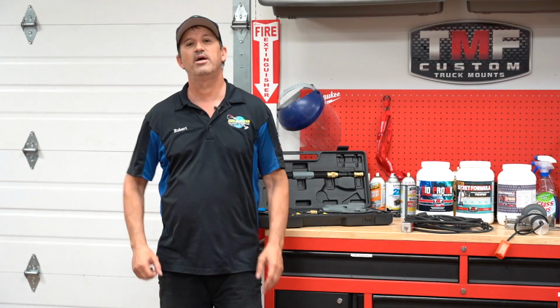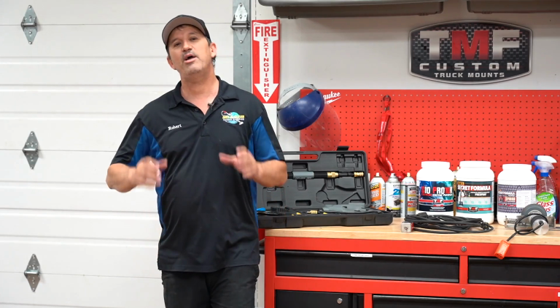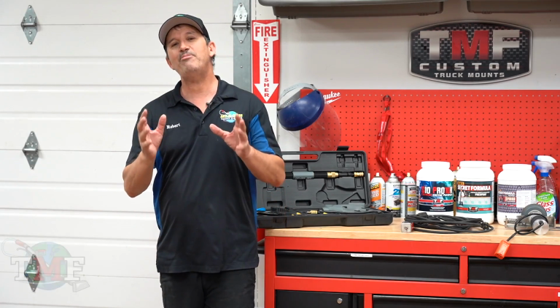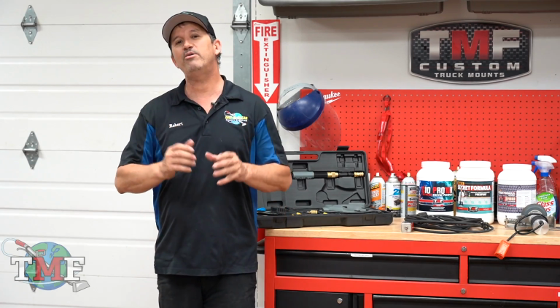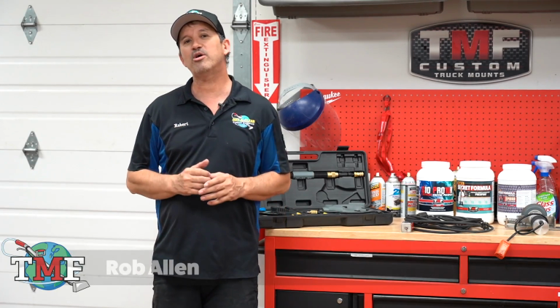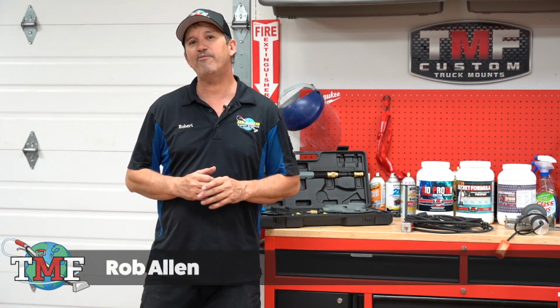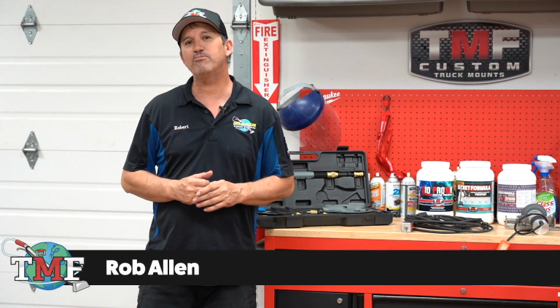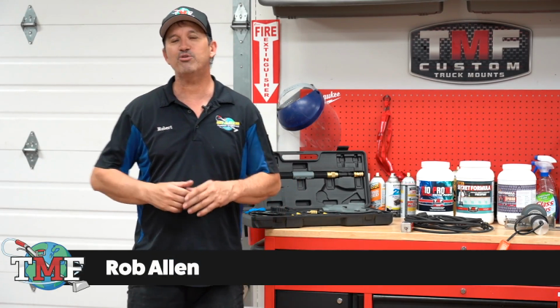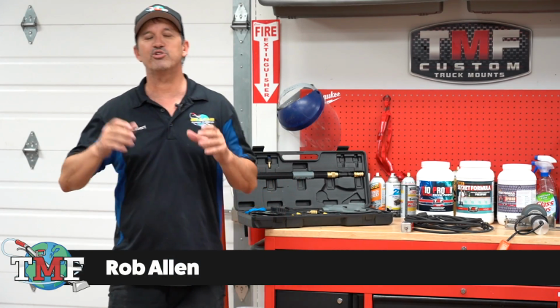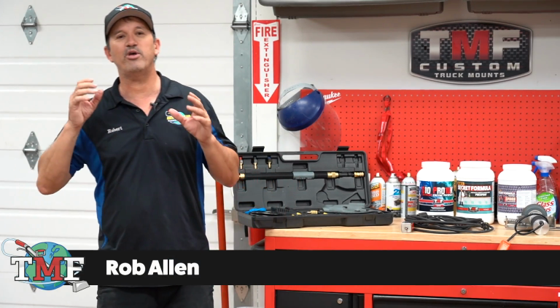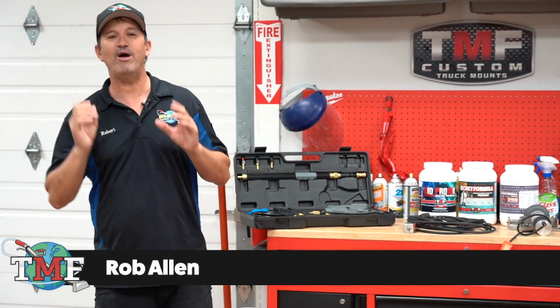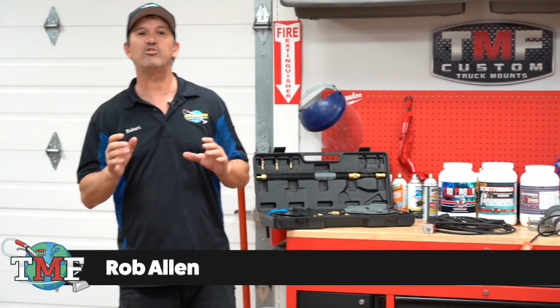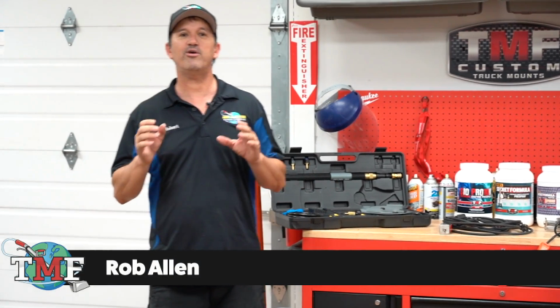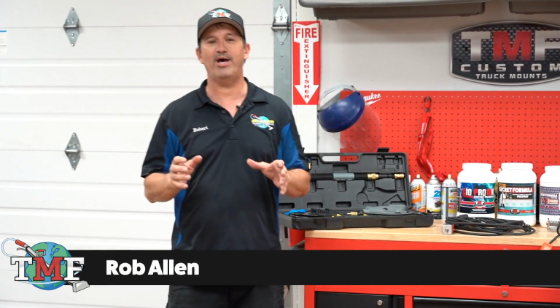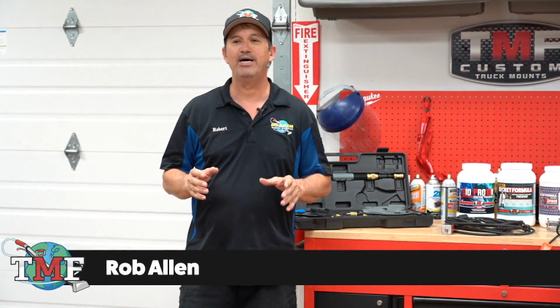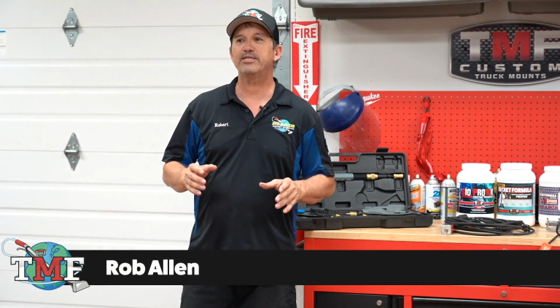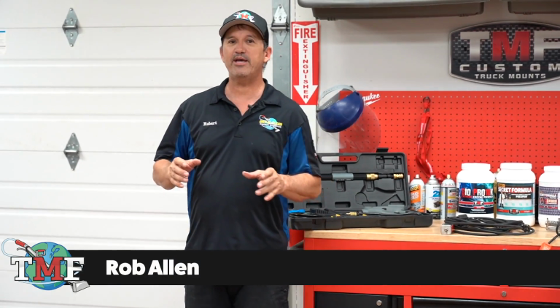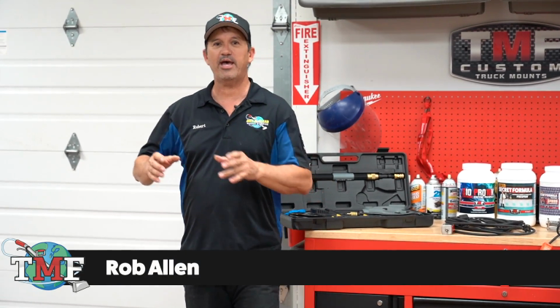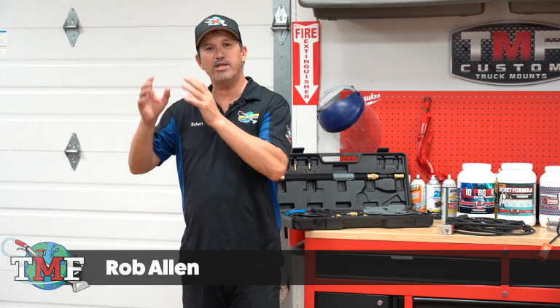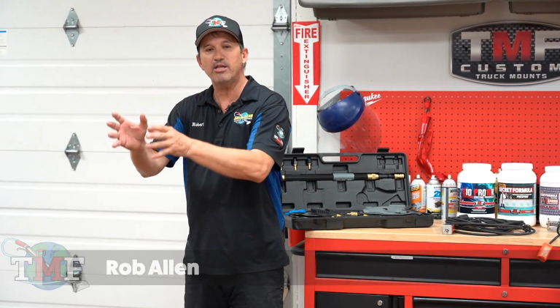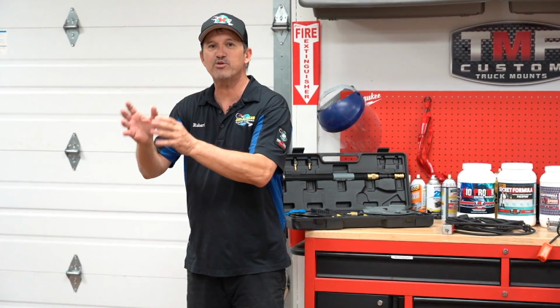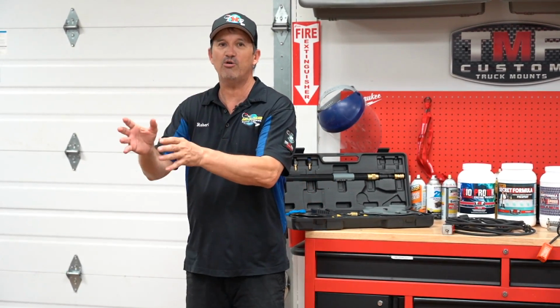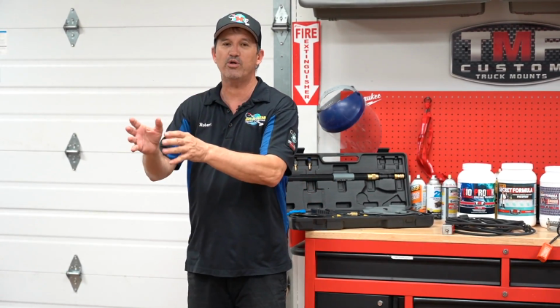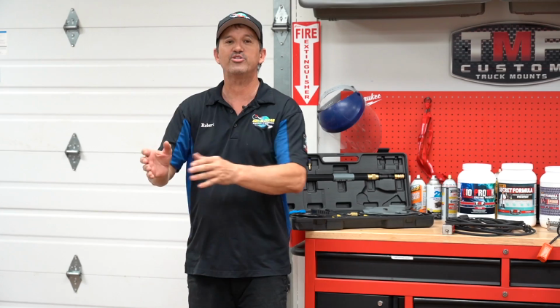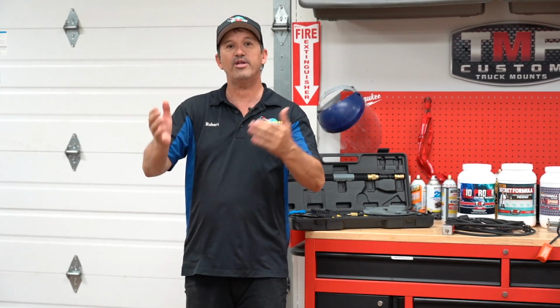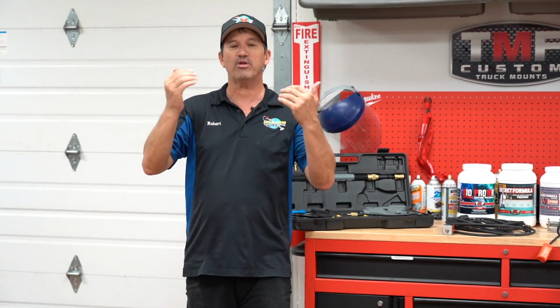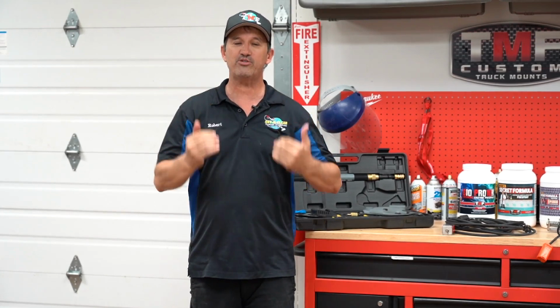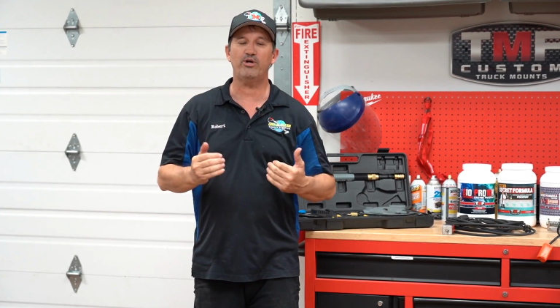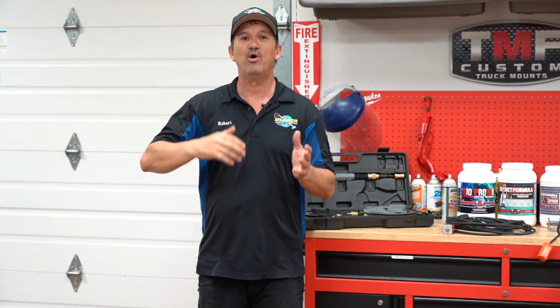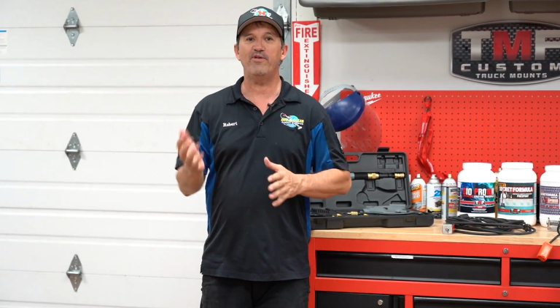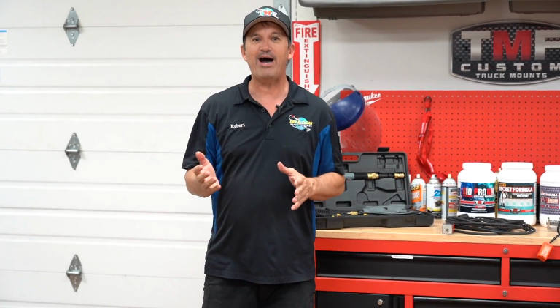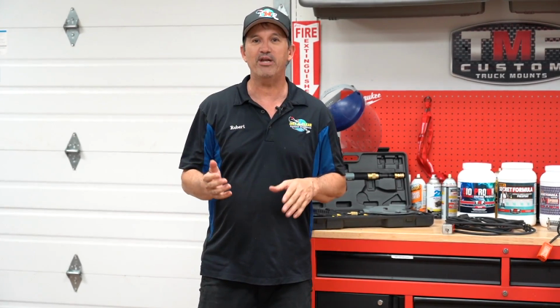Hey, Rob Mallon here with Truck Mount Forums. I'm going to show you a revolutionary way to take a non-electric hose reel and turn it into an electric reel within five minutes.